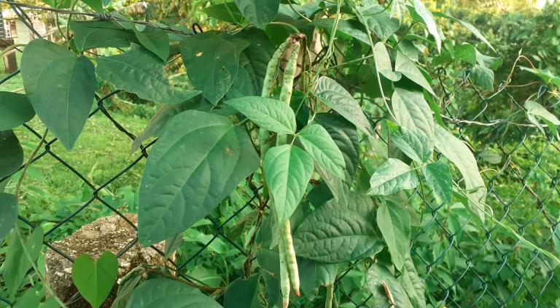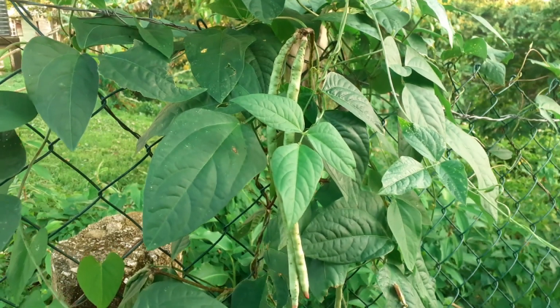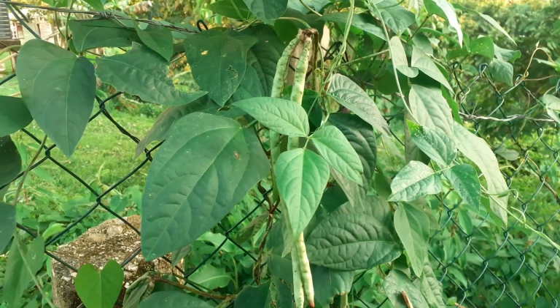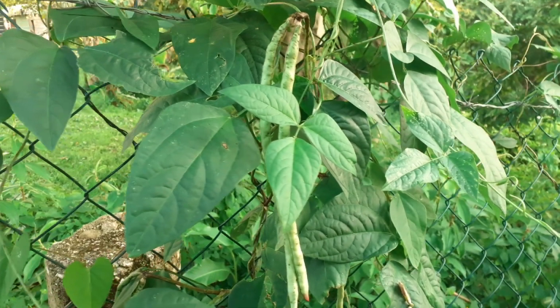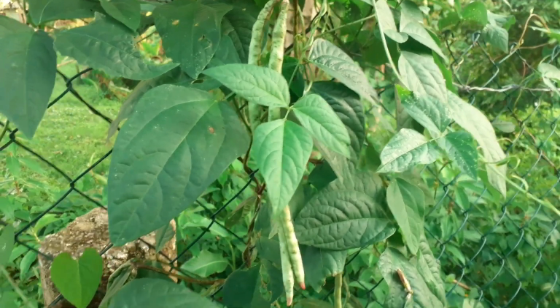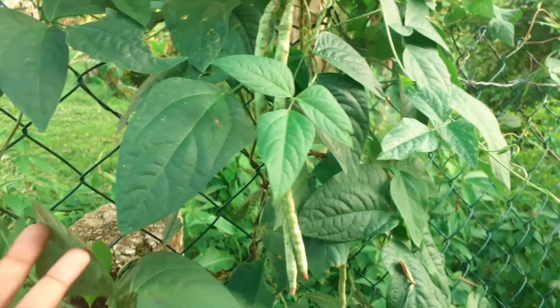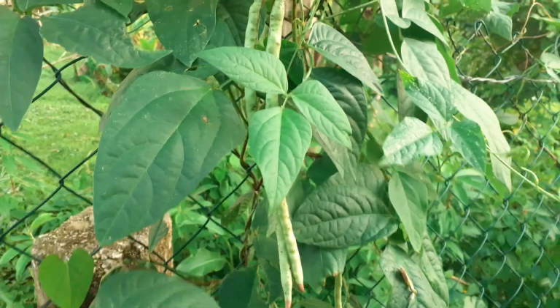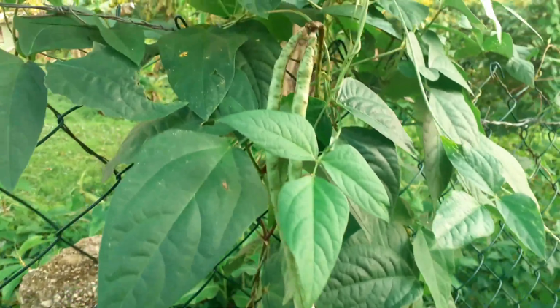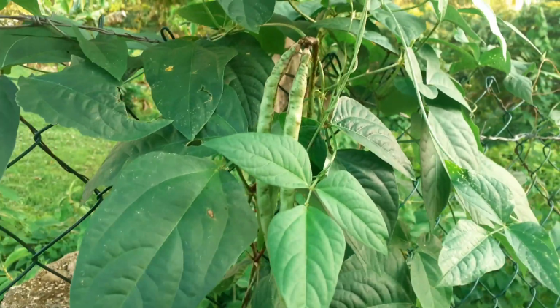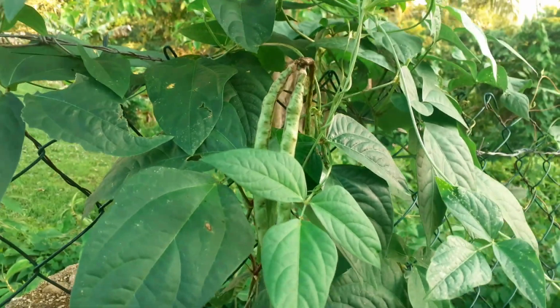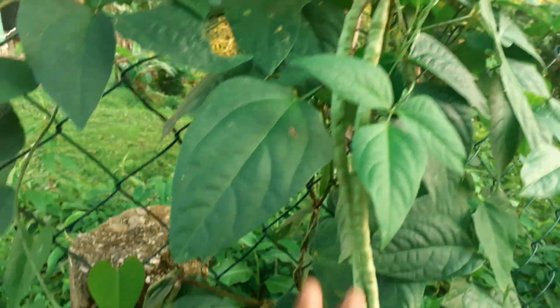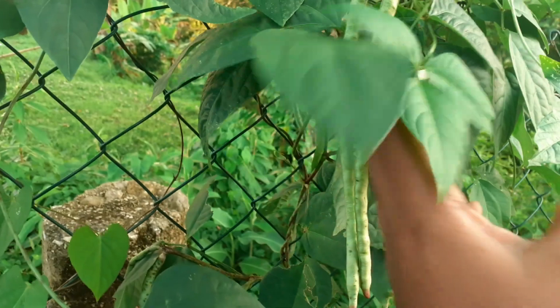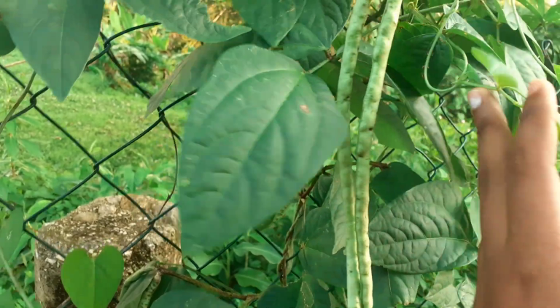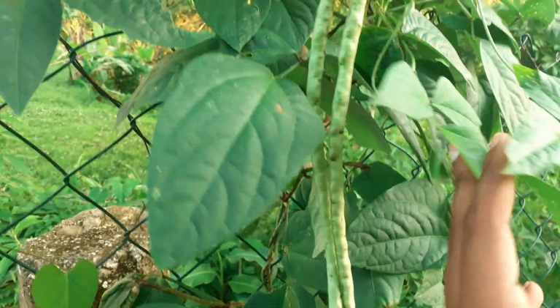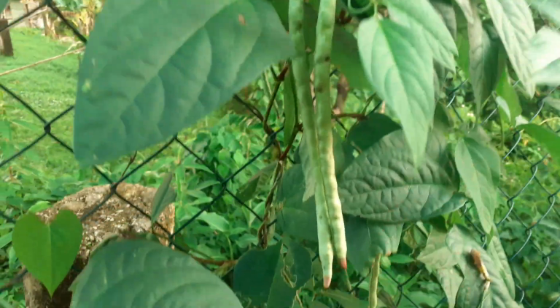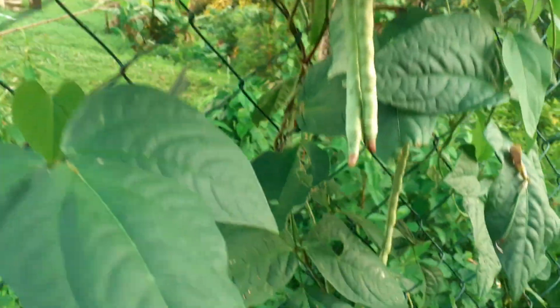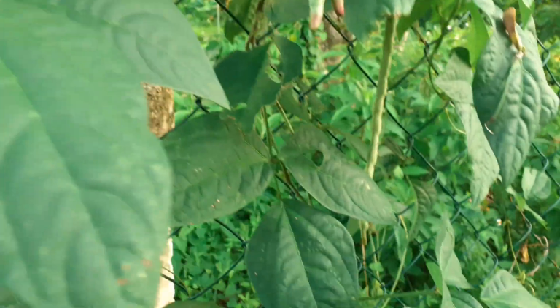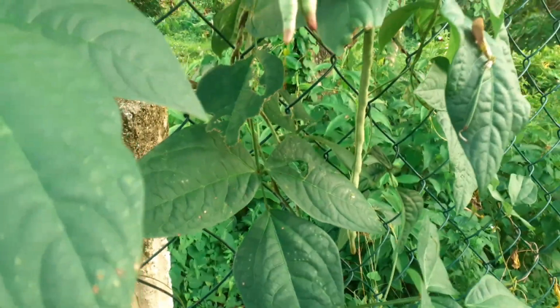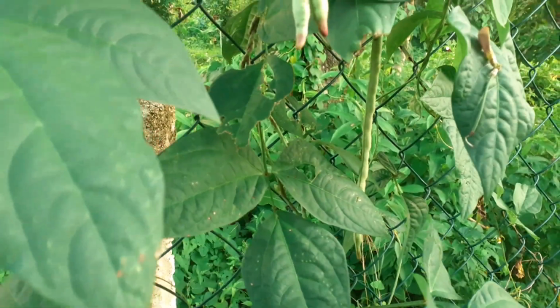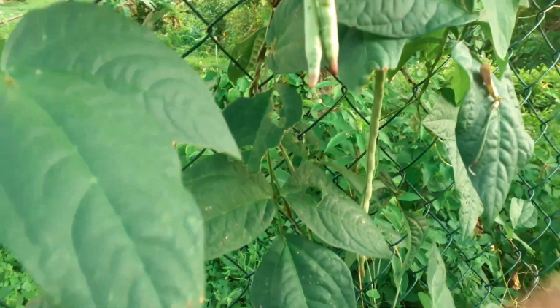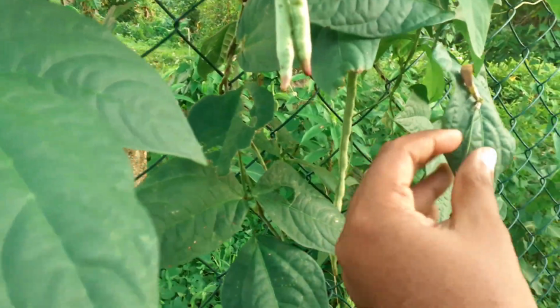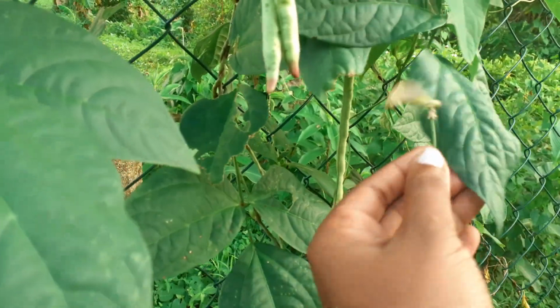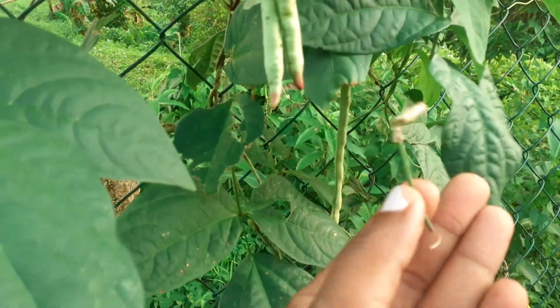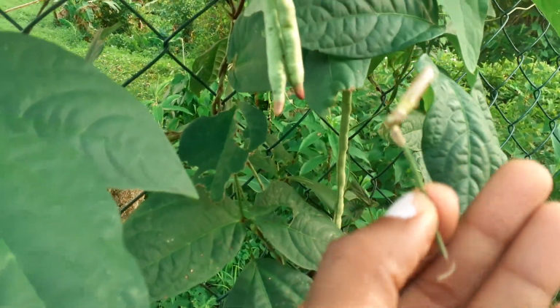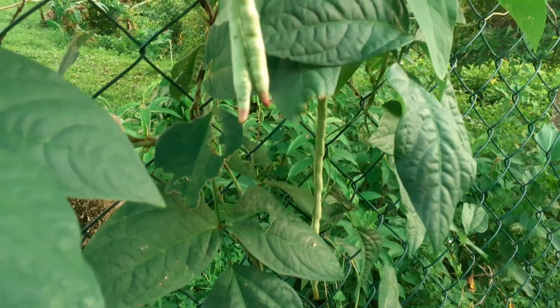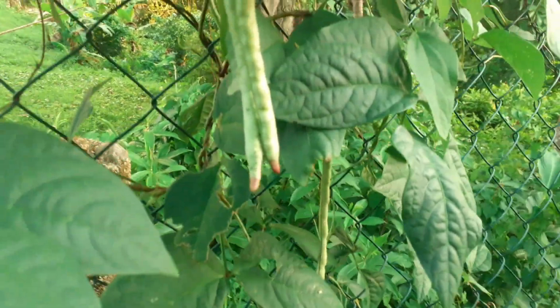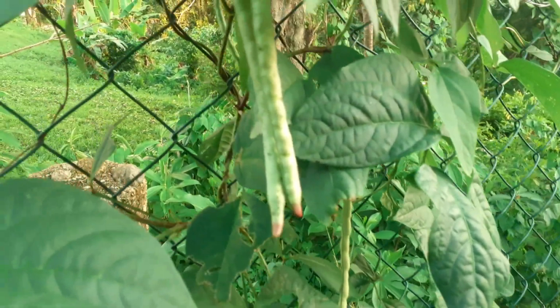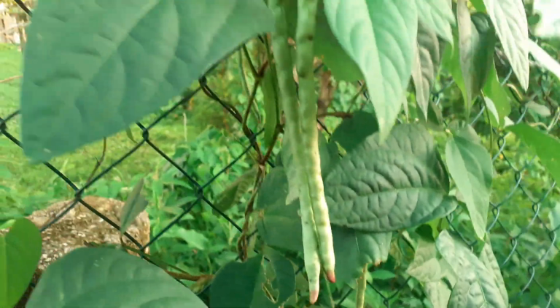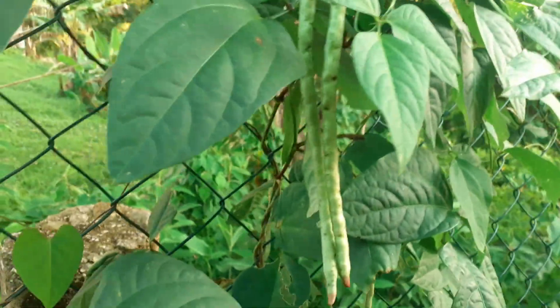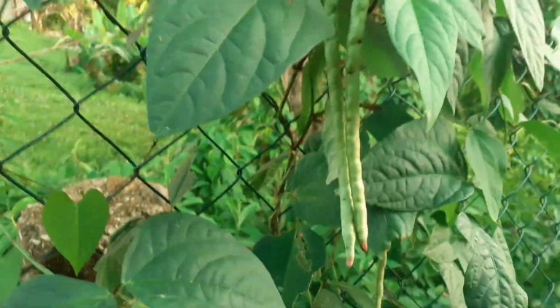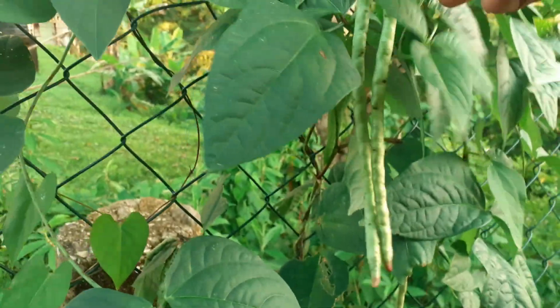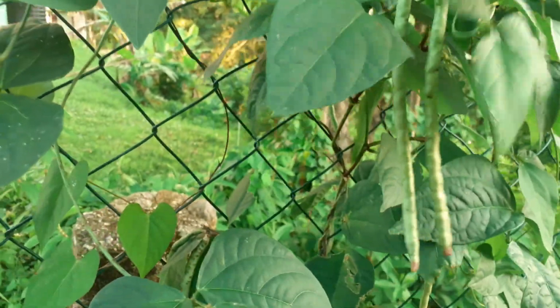Hey guys, welcome back to the Bohobe homestead. The bush beans are ready, so I'm gonna harvest a few of them. I lost a blossom right here. So let's get into it.